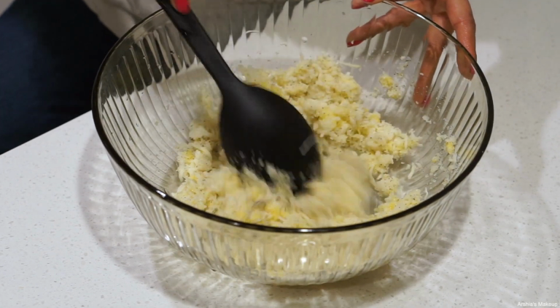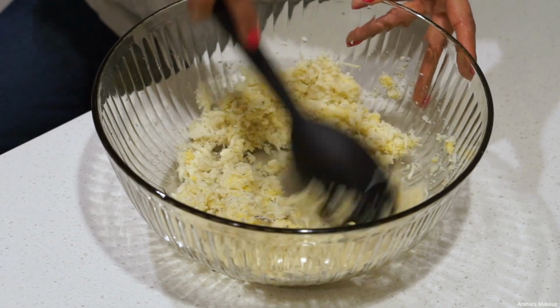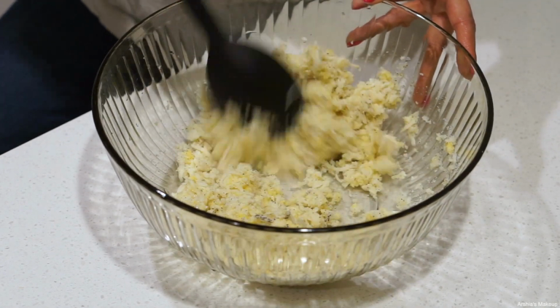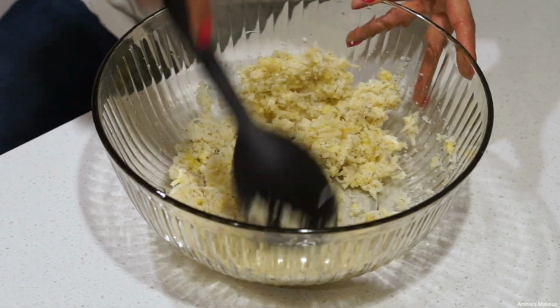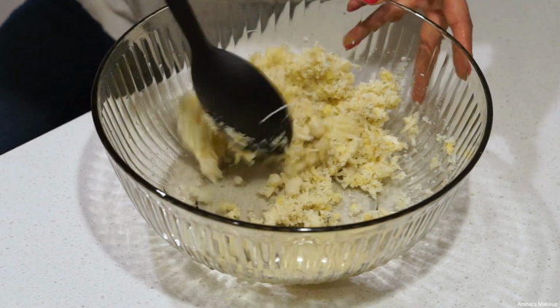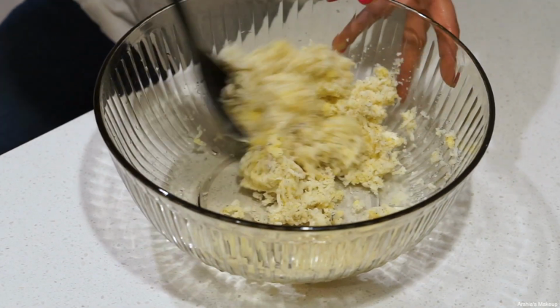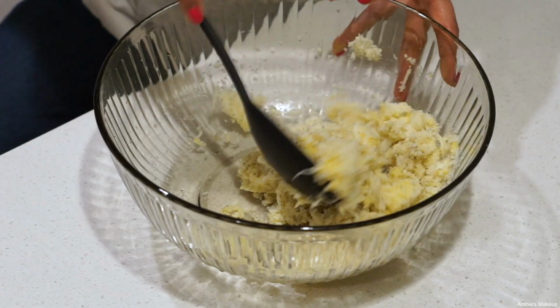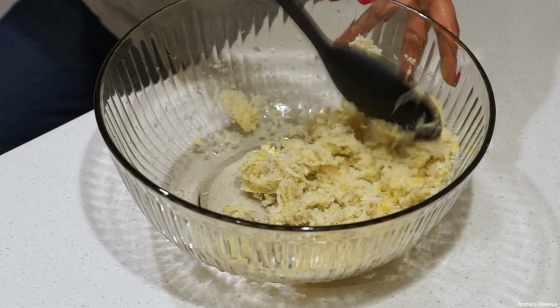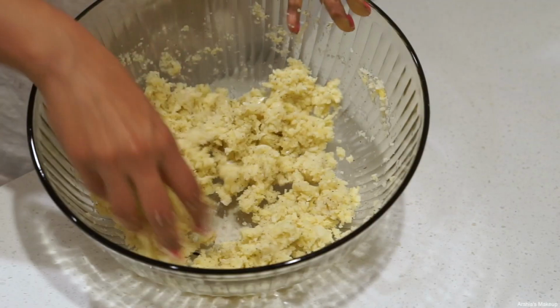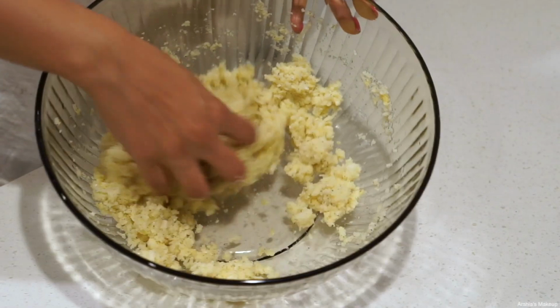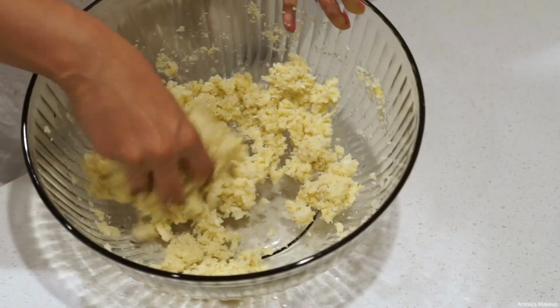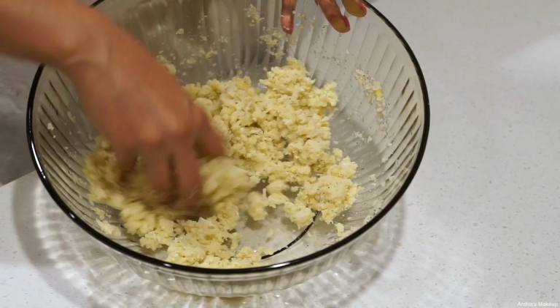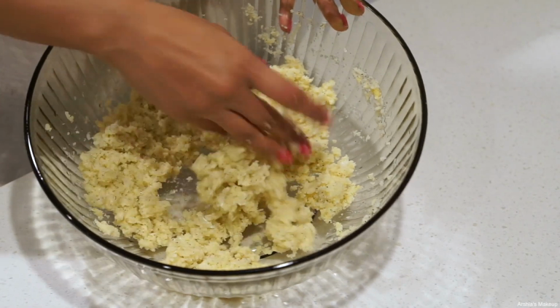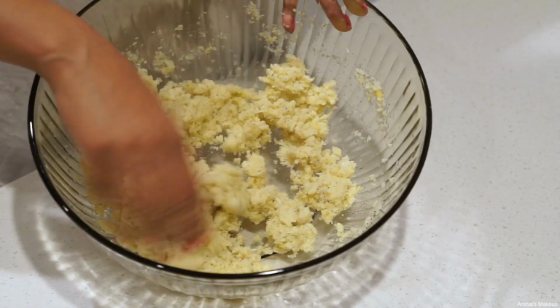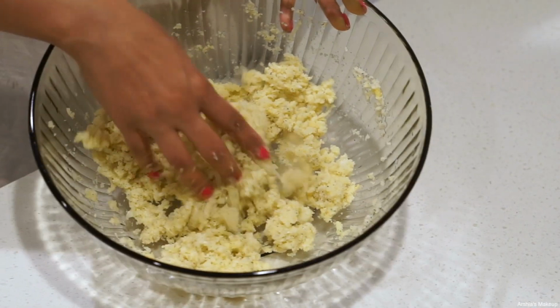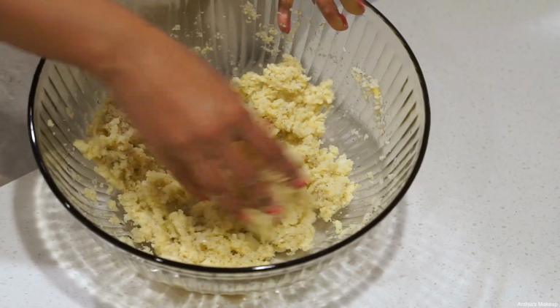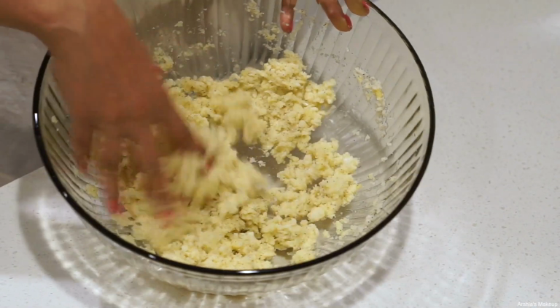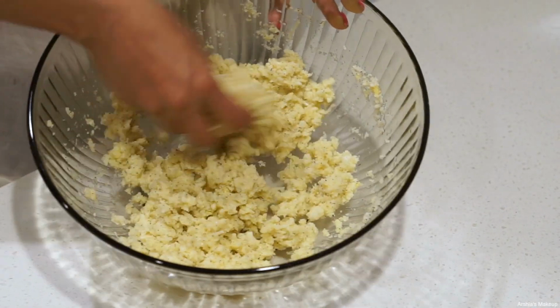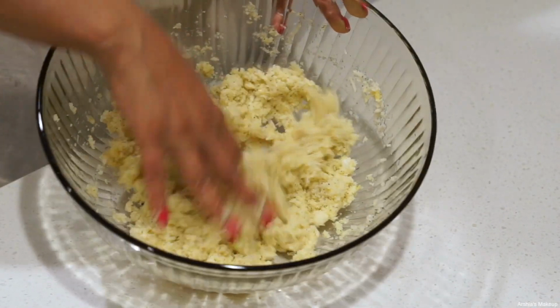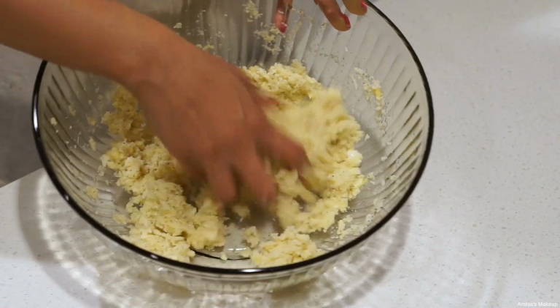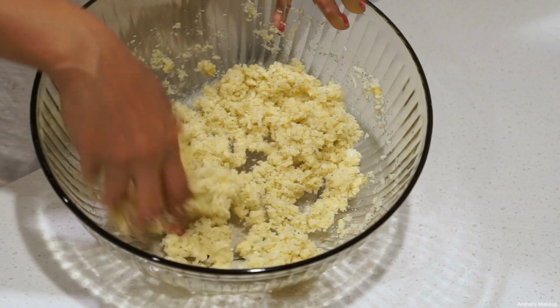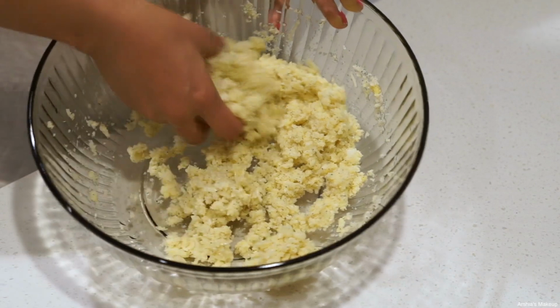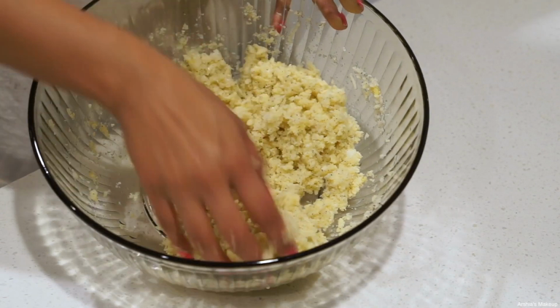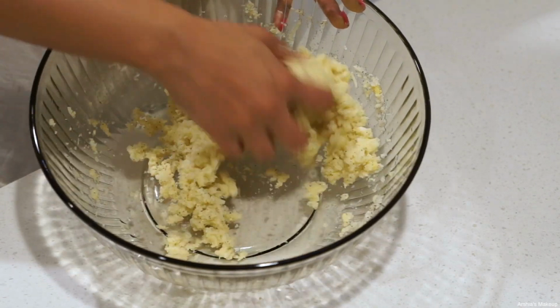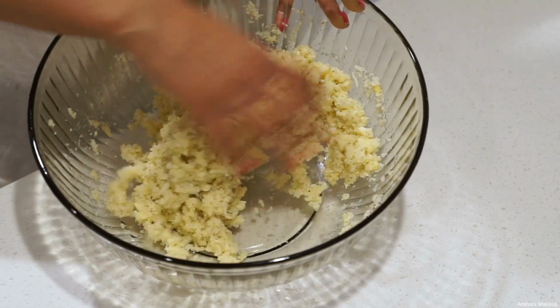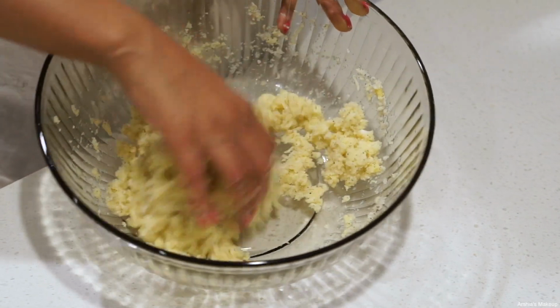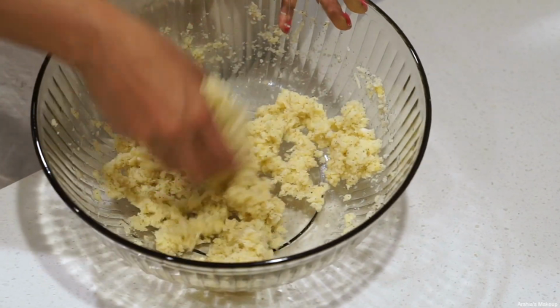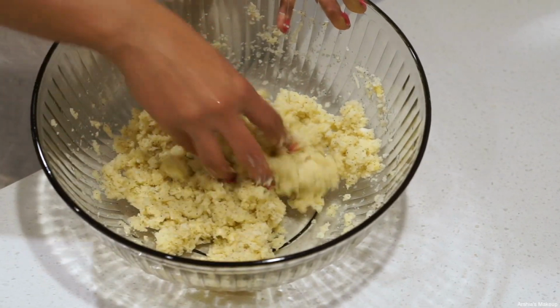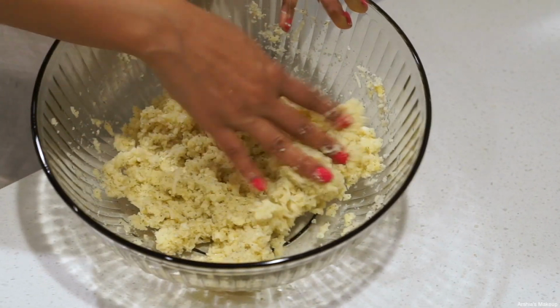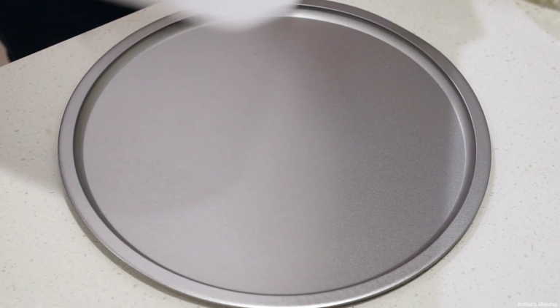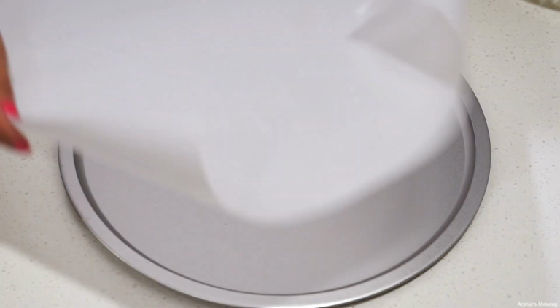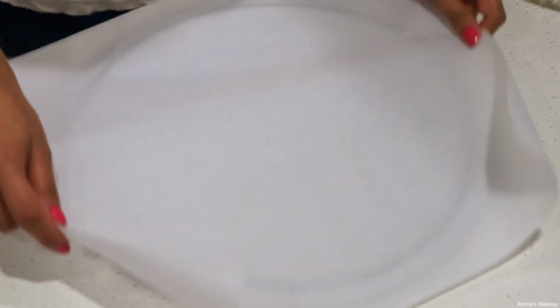I sometimes just go in with my hands because it's so much easier to work with. All of the ingredients are mixed in with one another and ready to be turned into an actual crust.